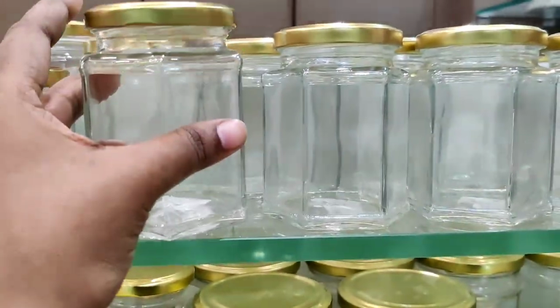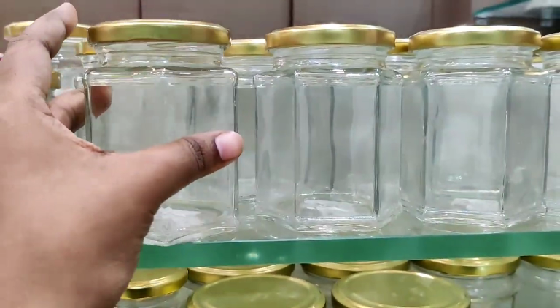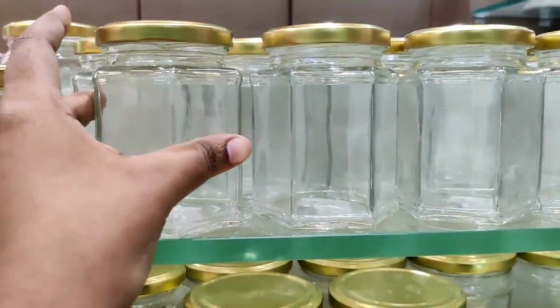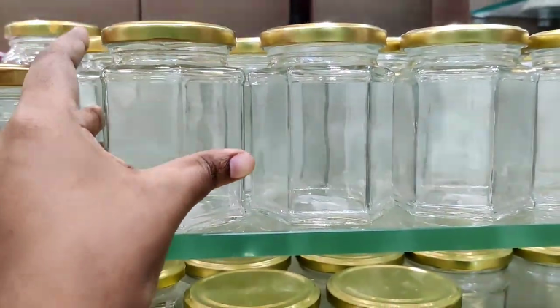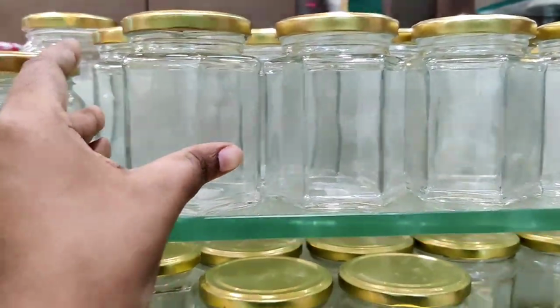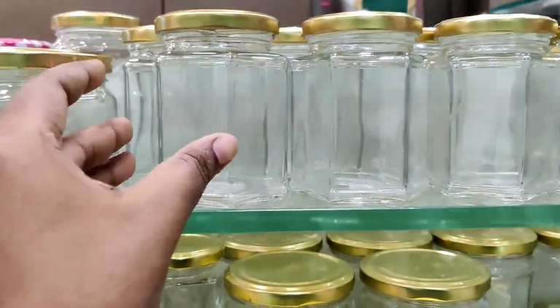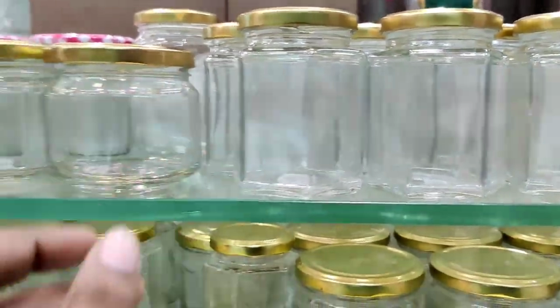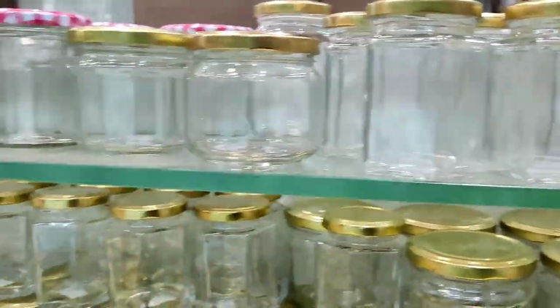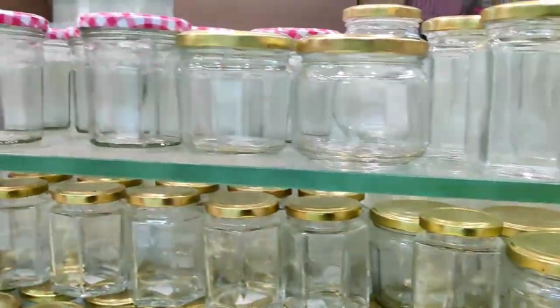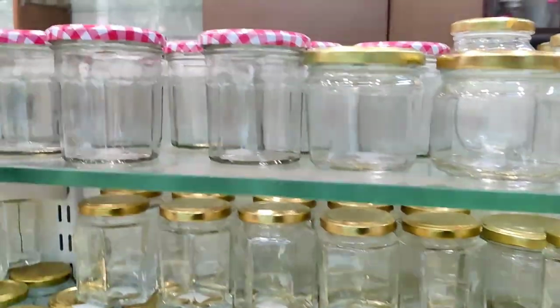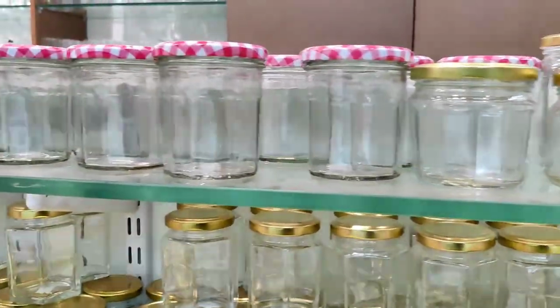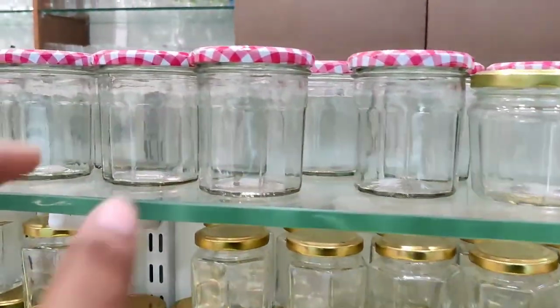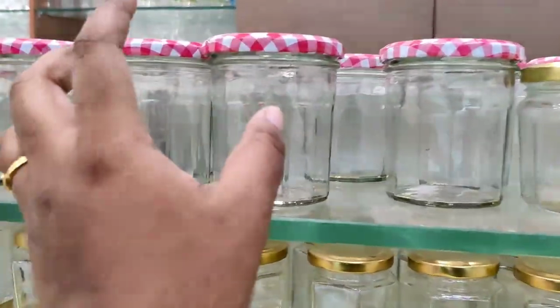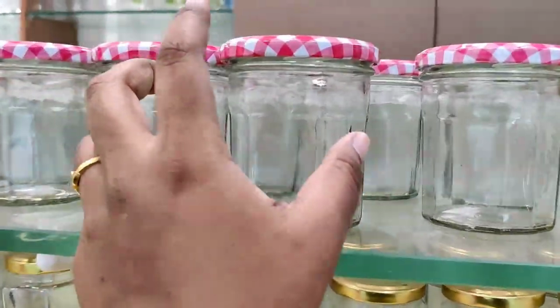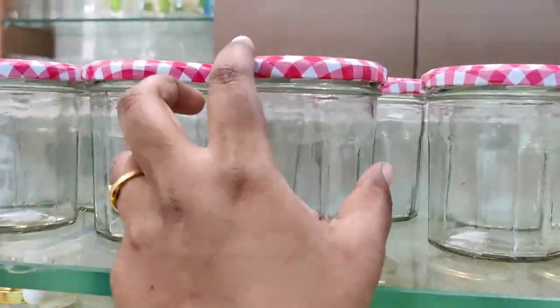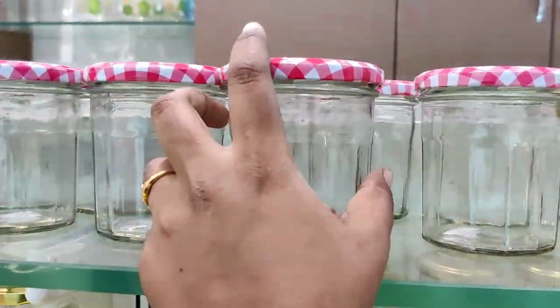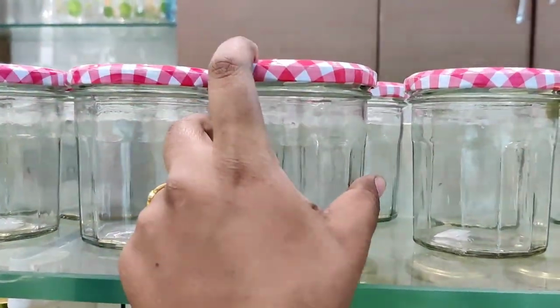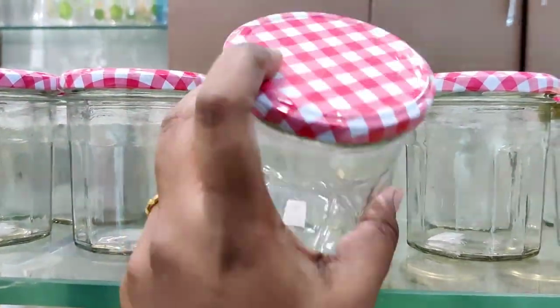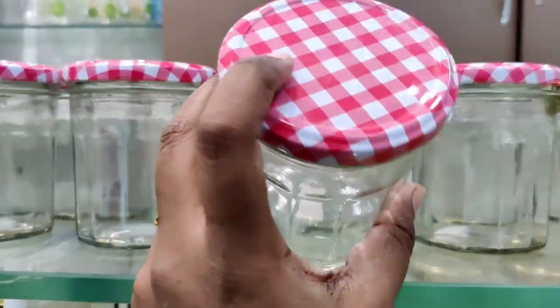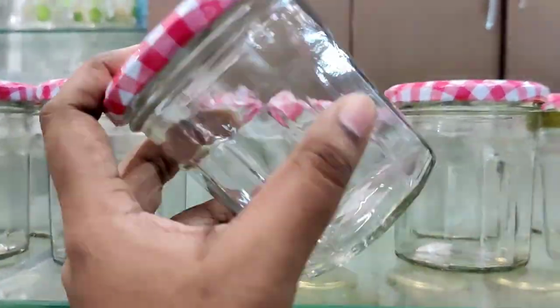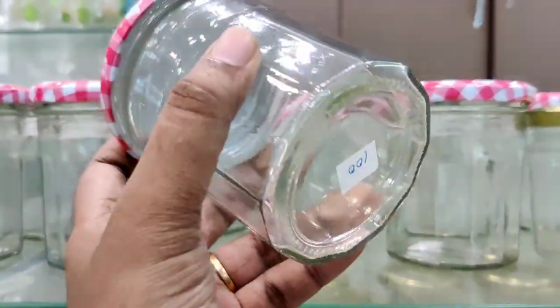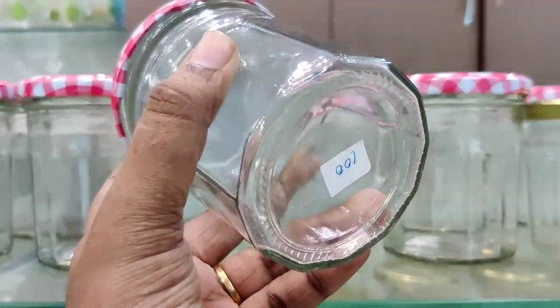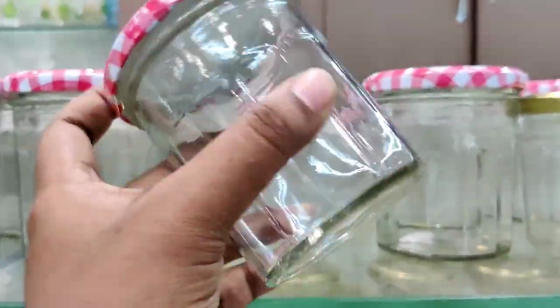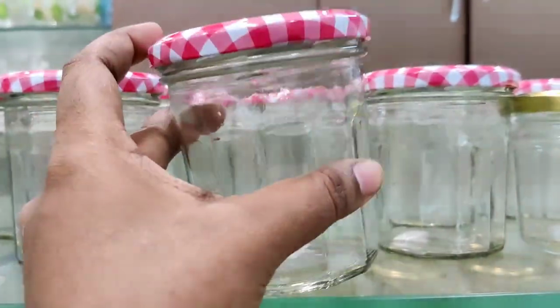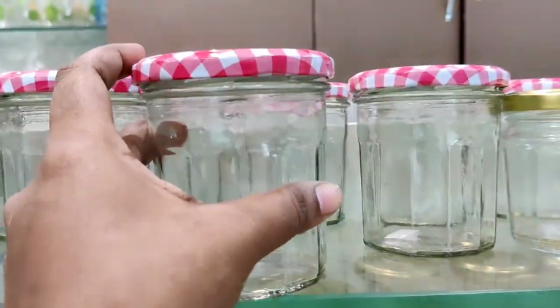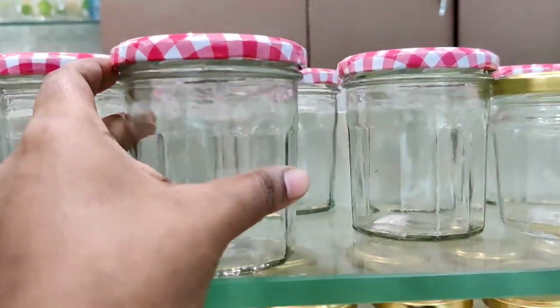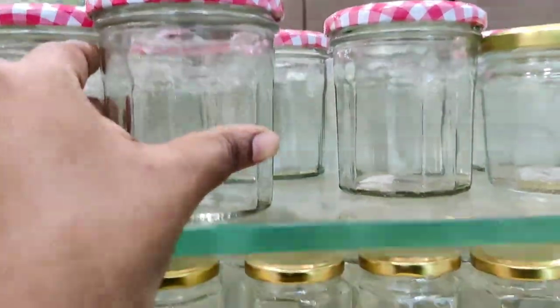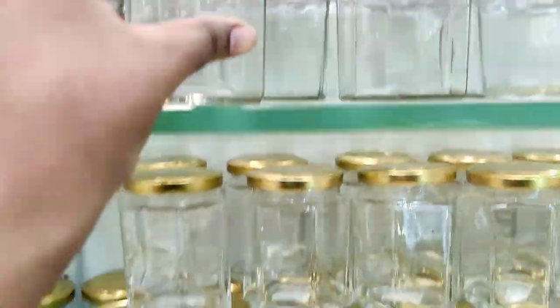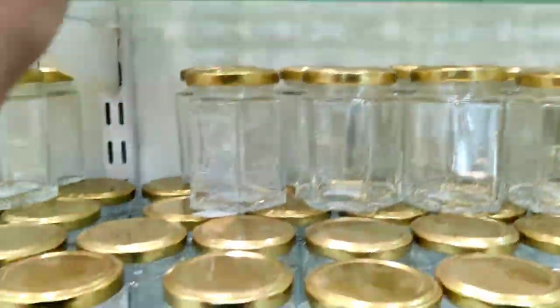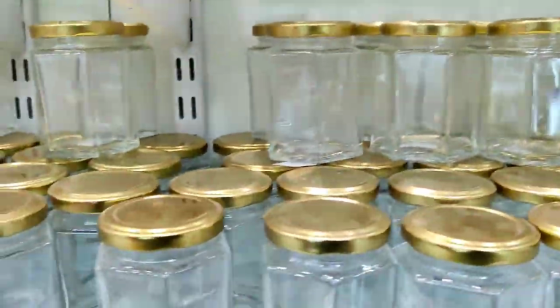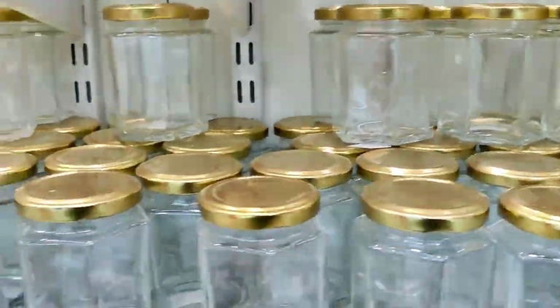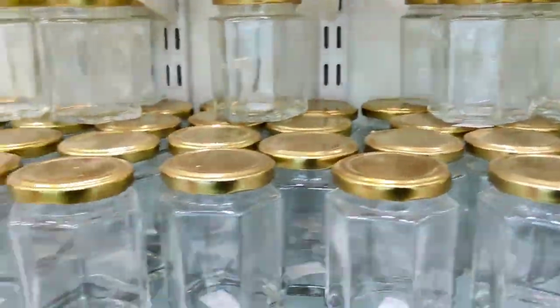You can see a lot of rice containers in the home center. We can use these containers. This is a jam container — it is 100 rupees.